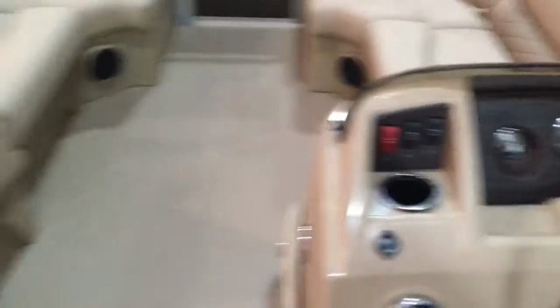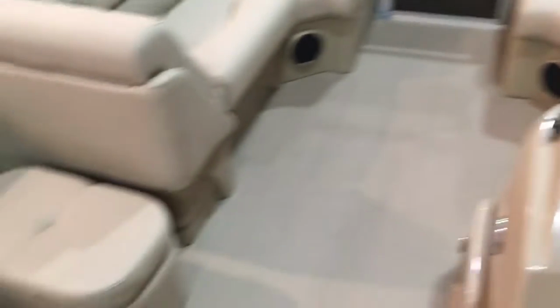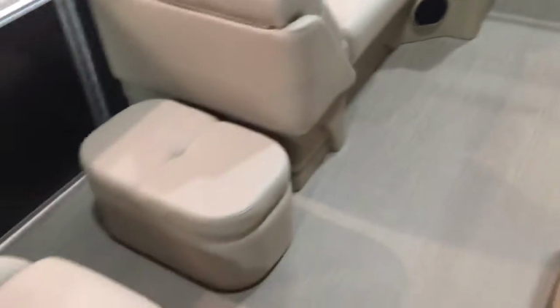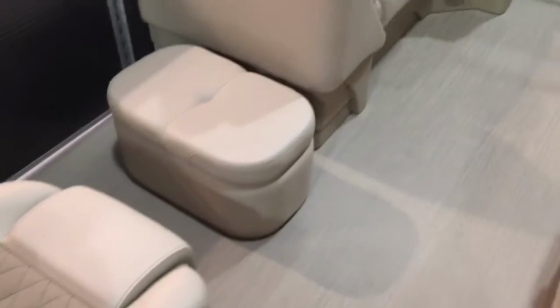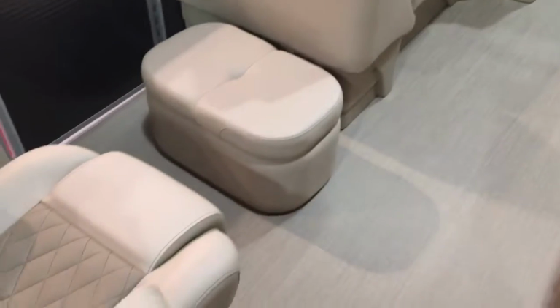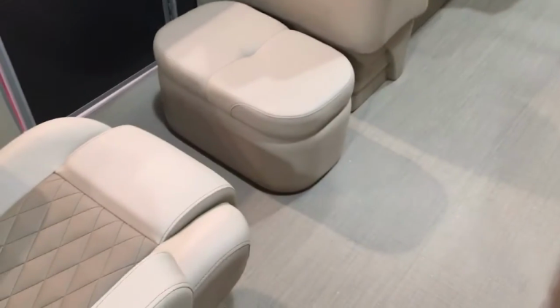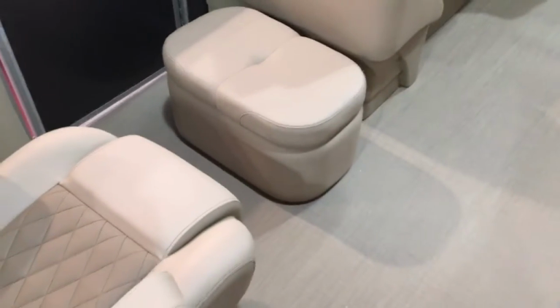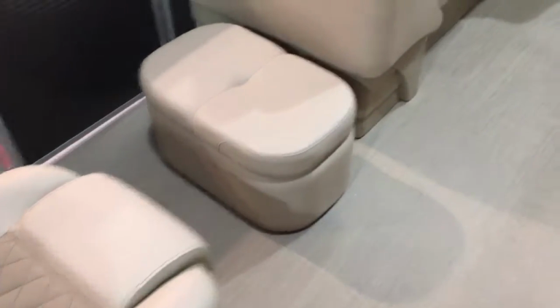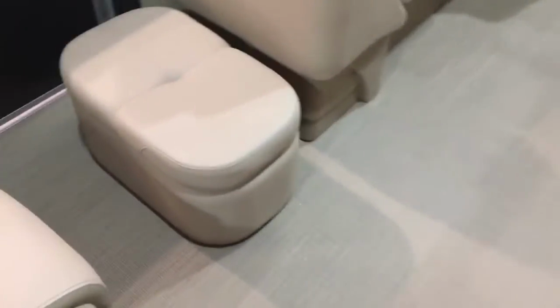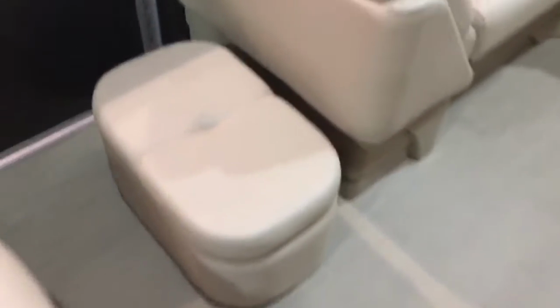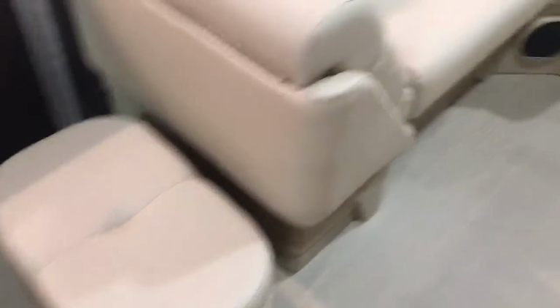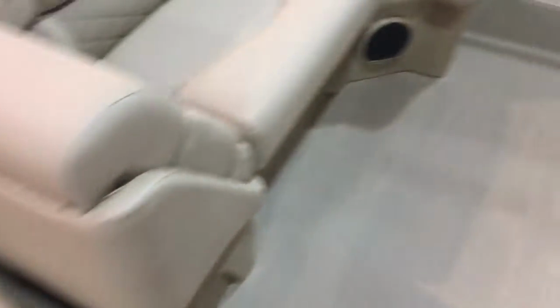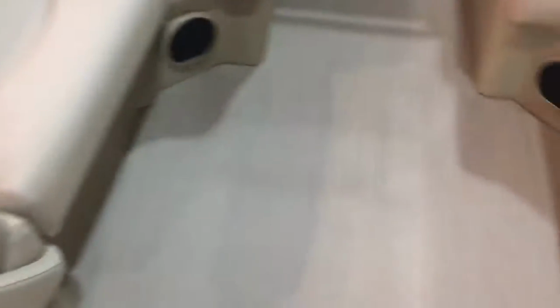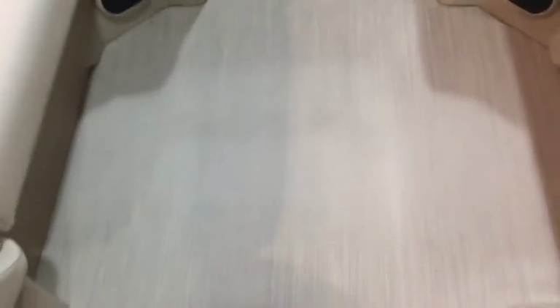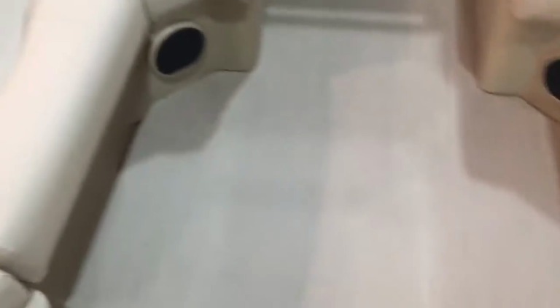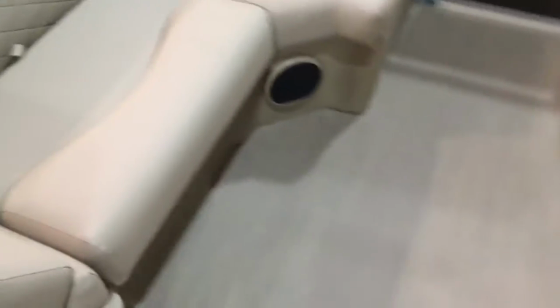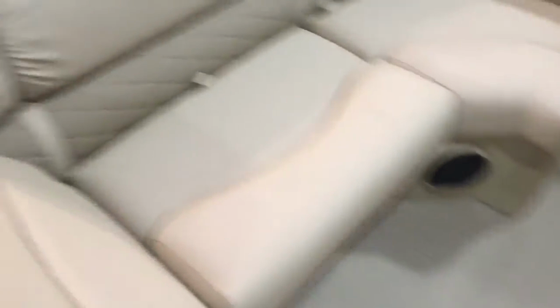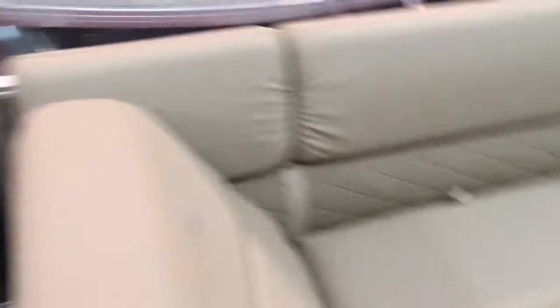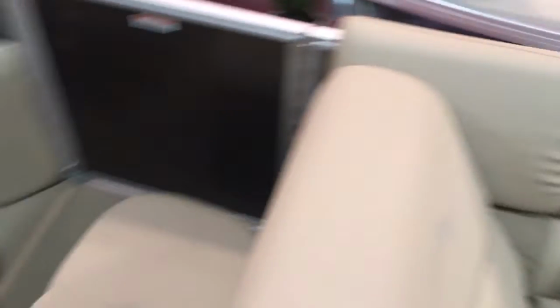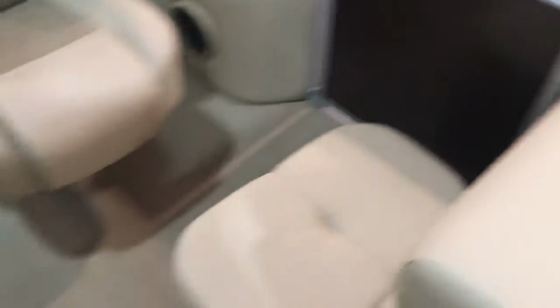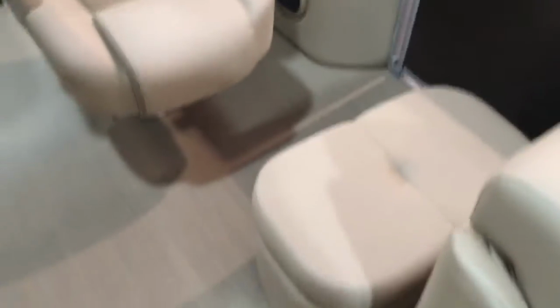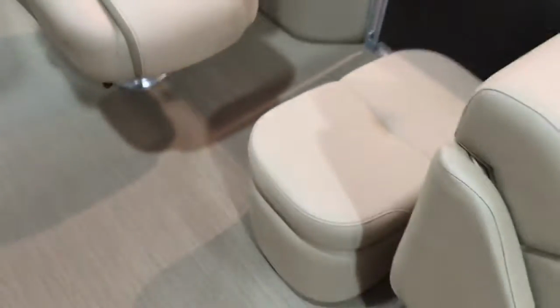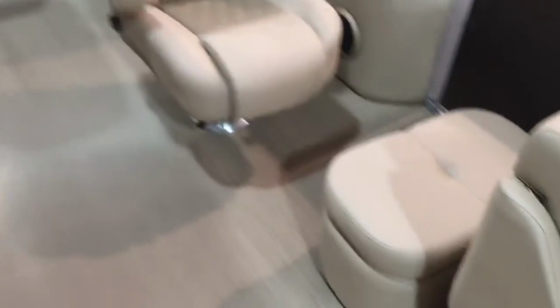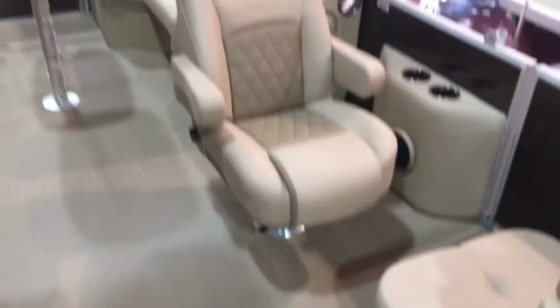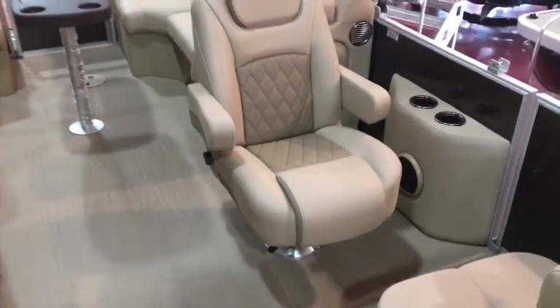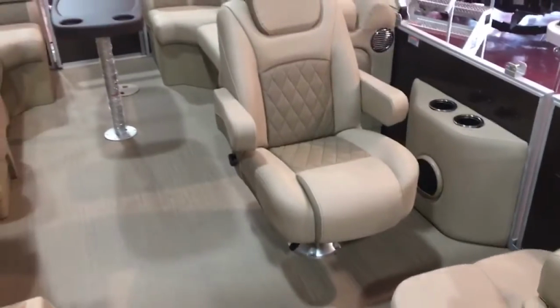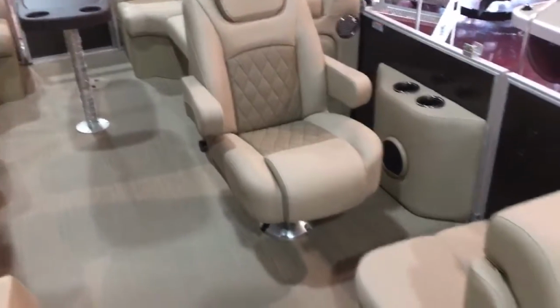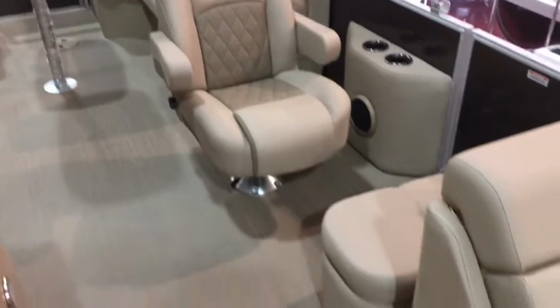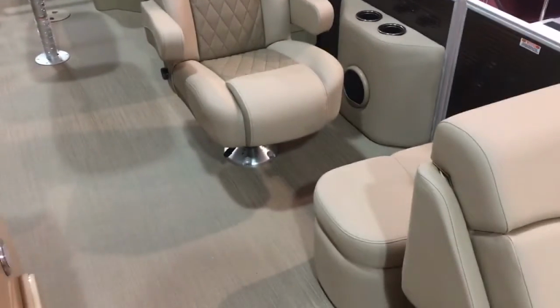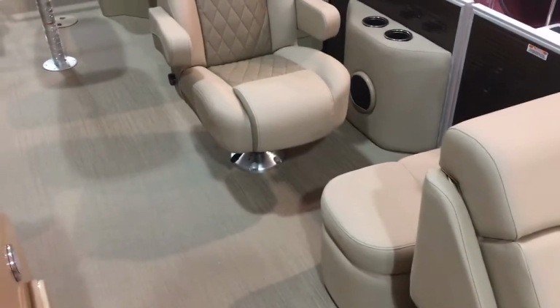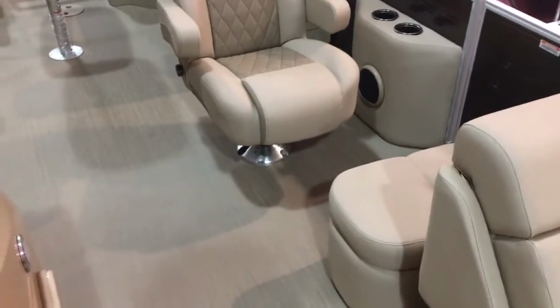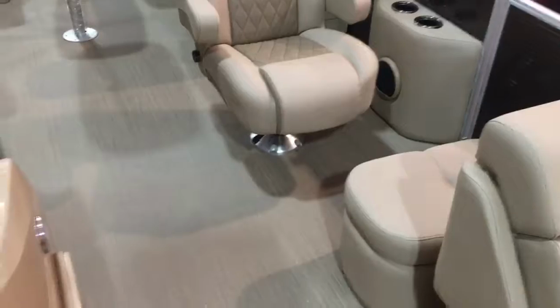Another cool feature is this ottoman — you can move it around, put it in the middle or in the back. We like to show it right here next to the captain's chair so you can put your feet up, relax, and recline back.